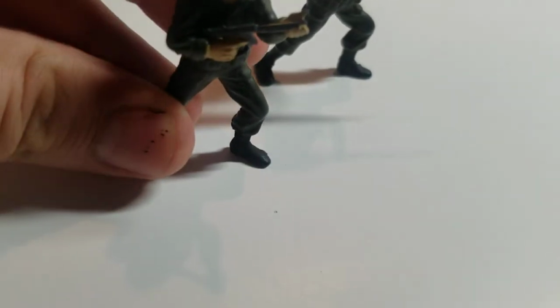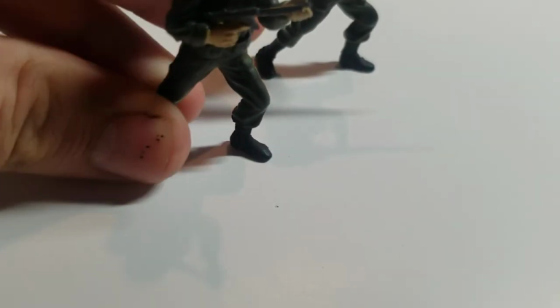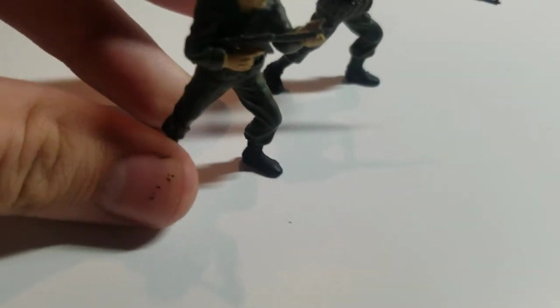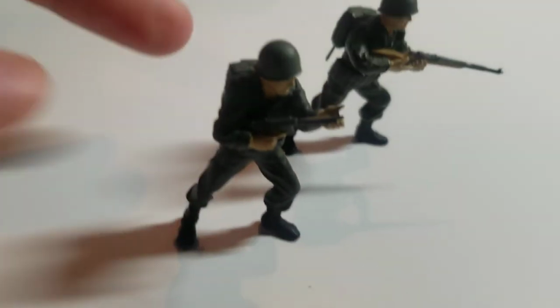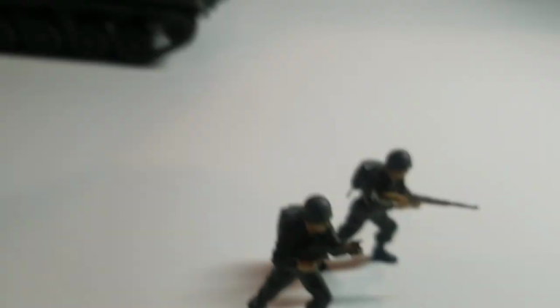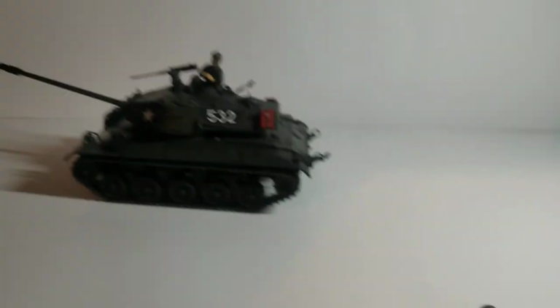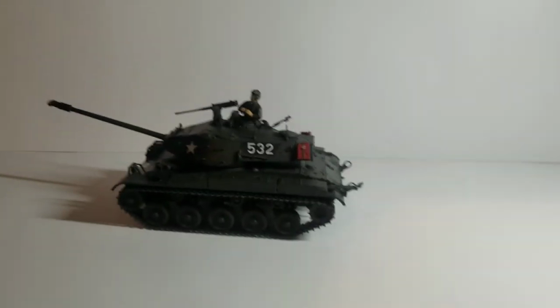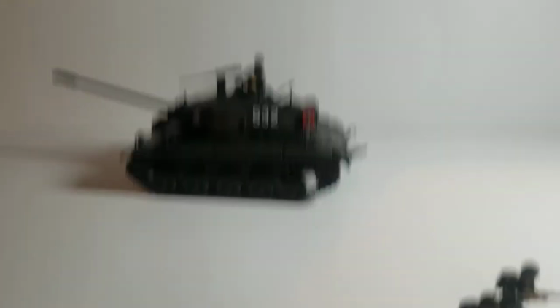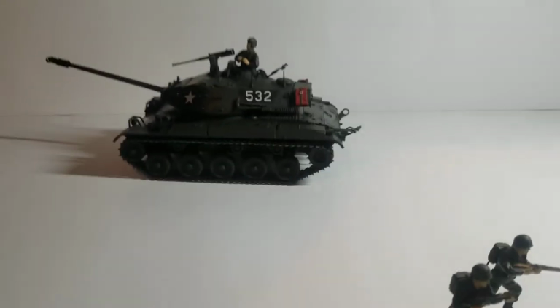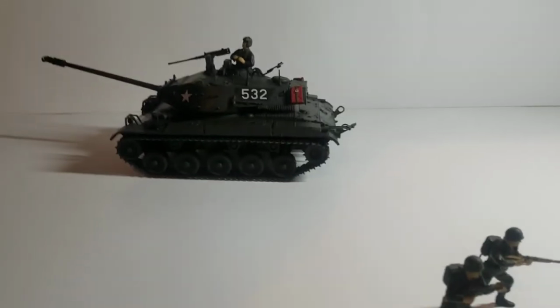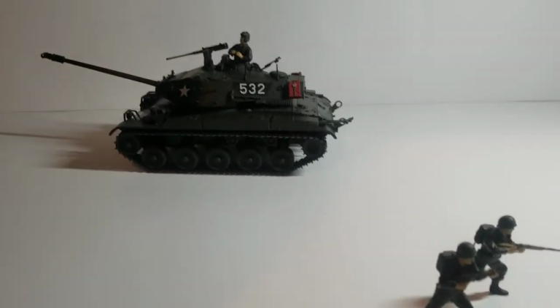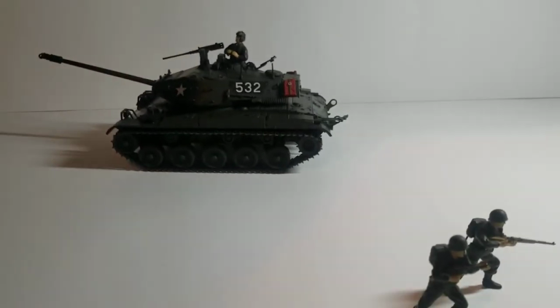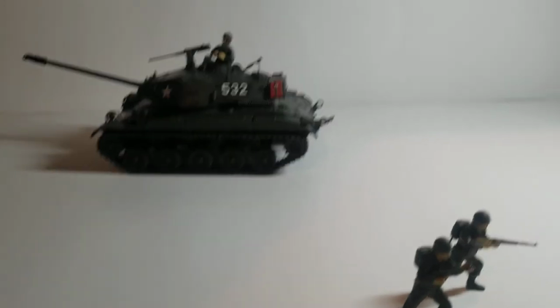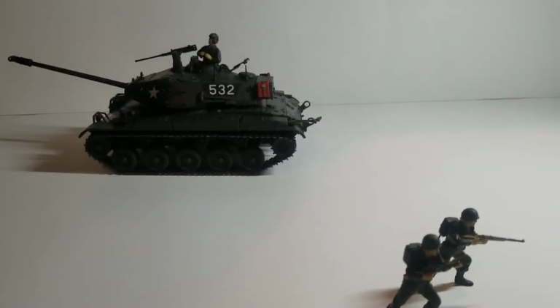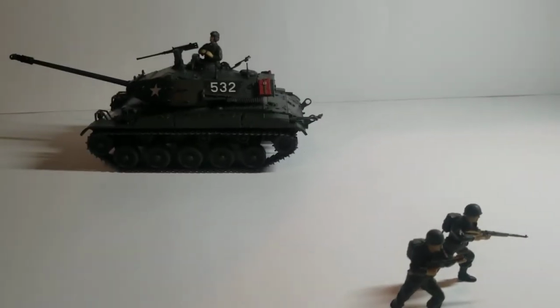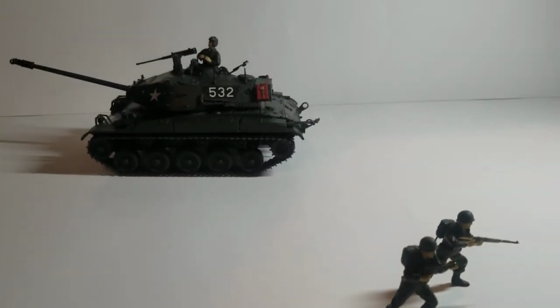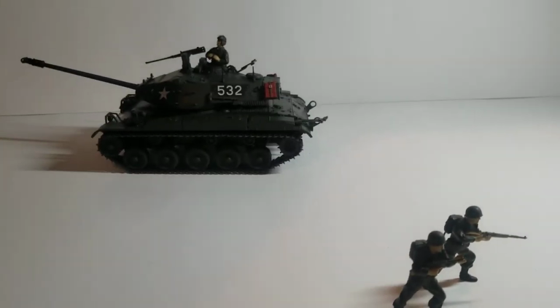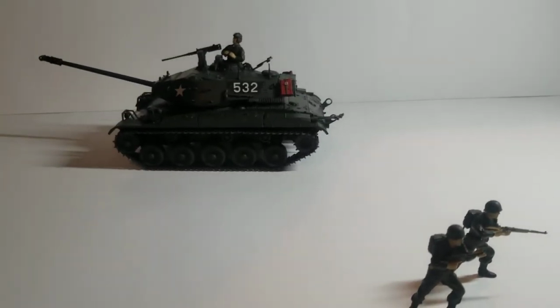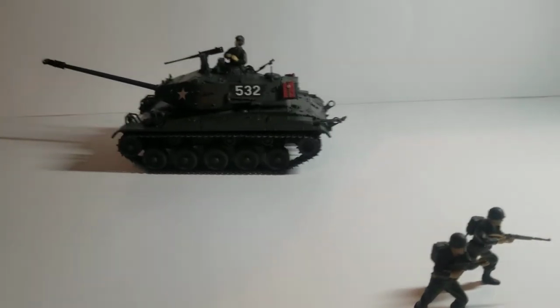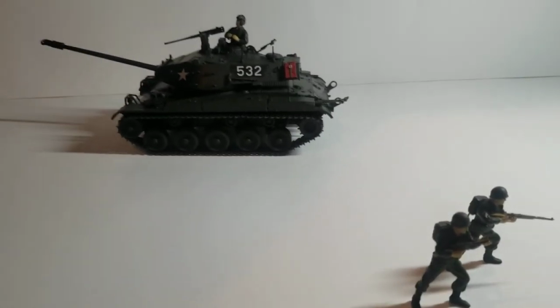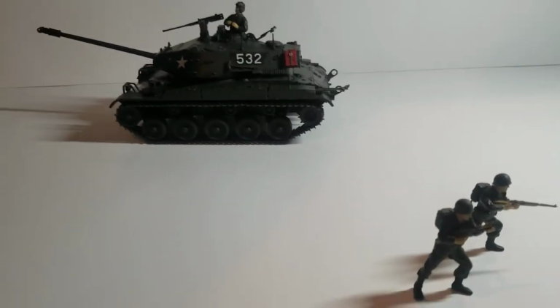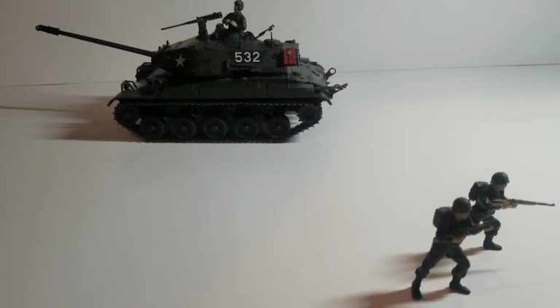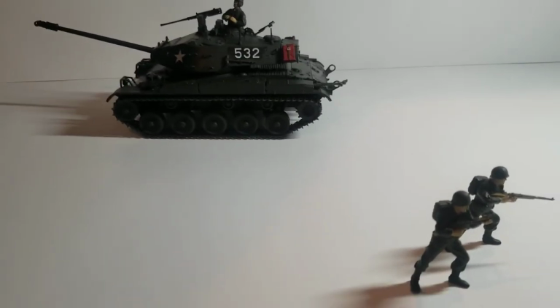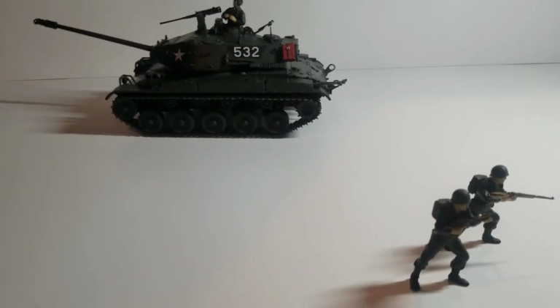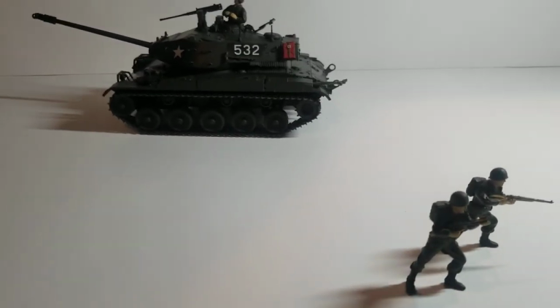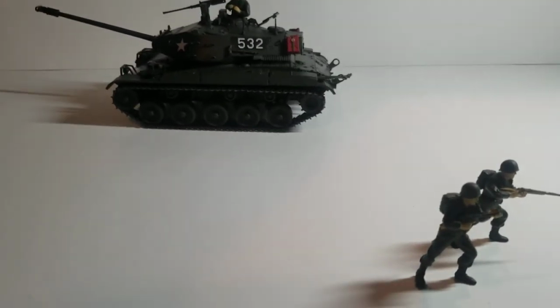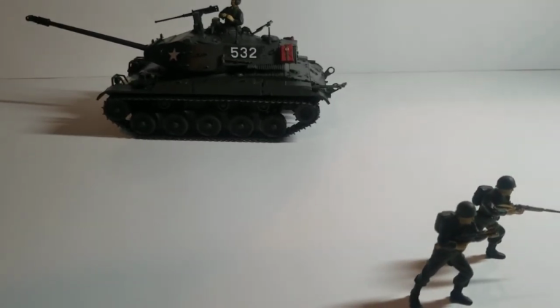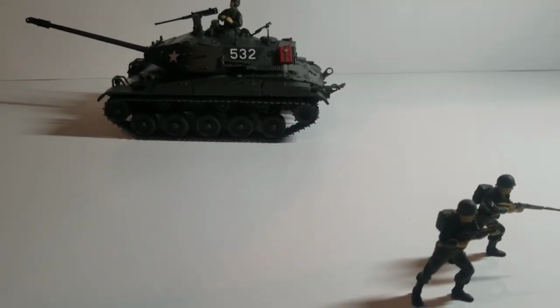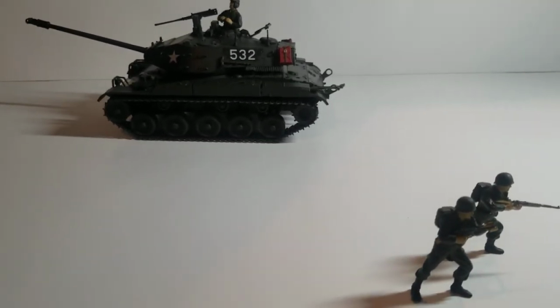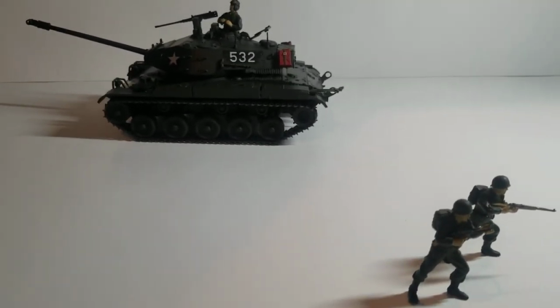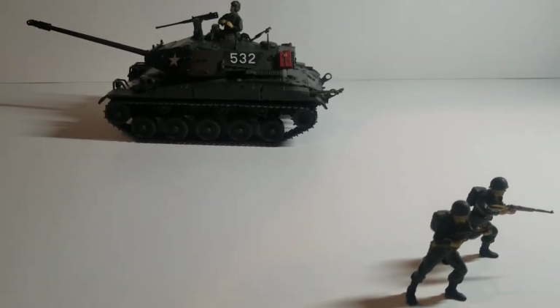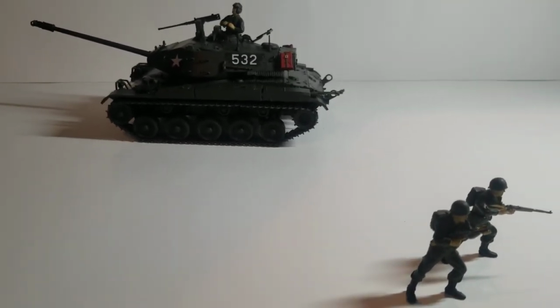What I think I might do is make them into a diorama and see how that turns out. That's really it — thank you guys for watching.